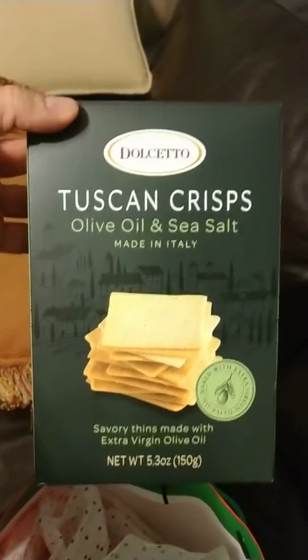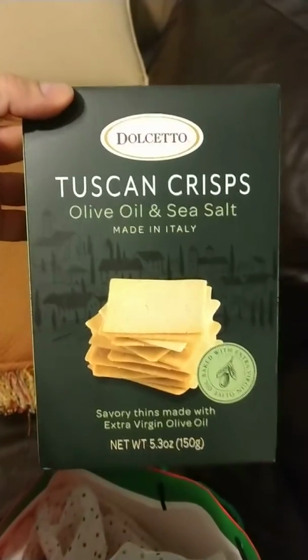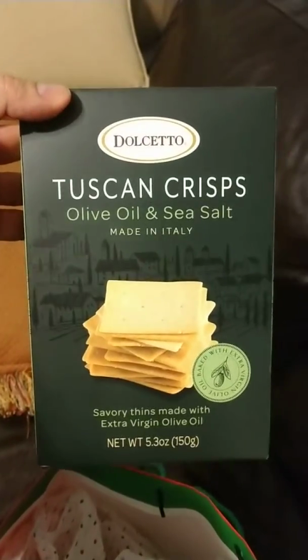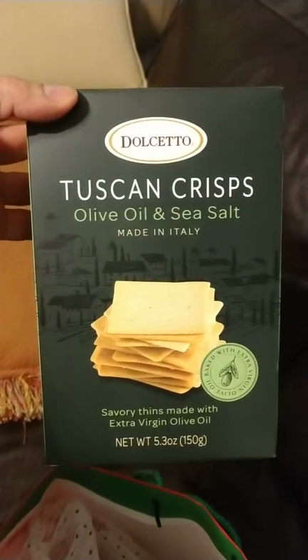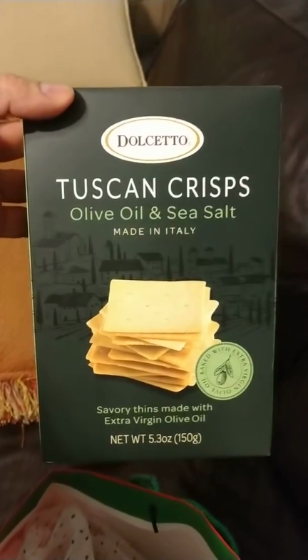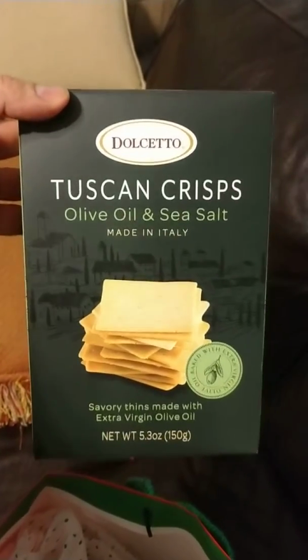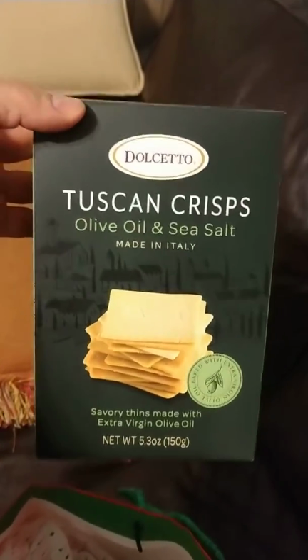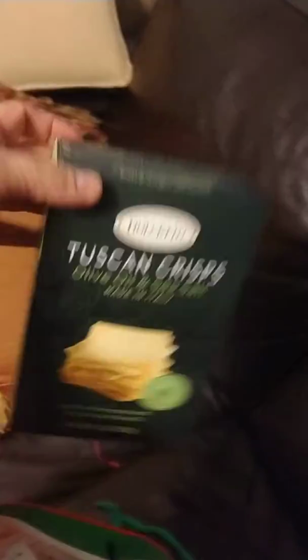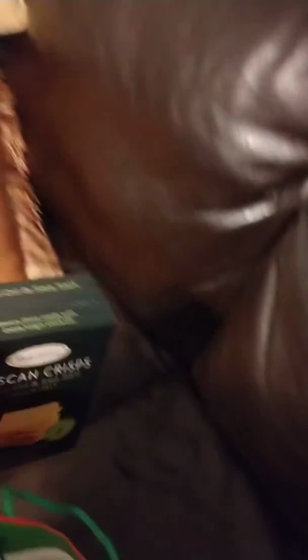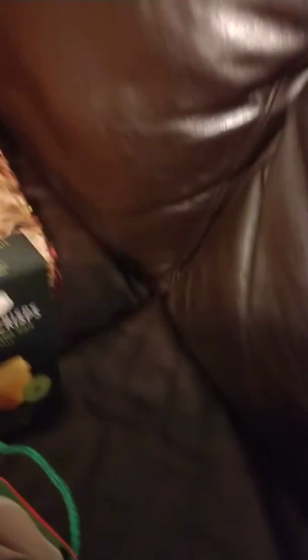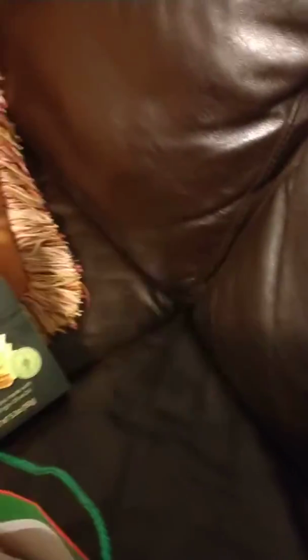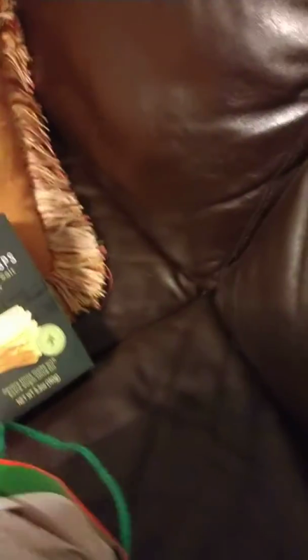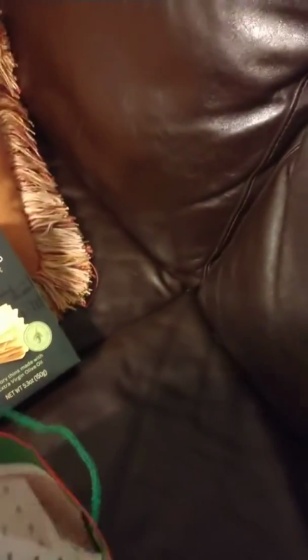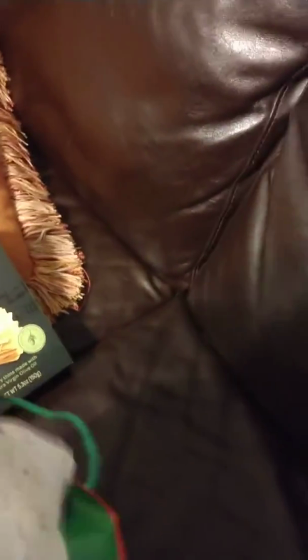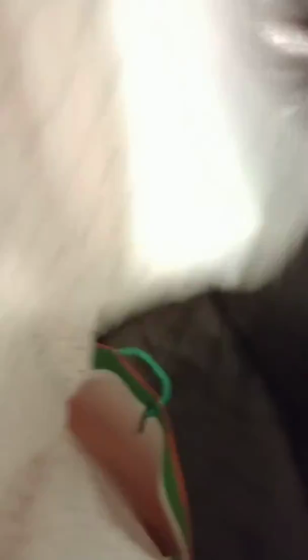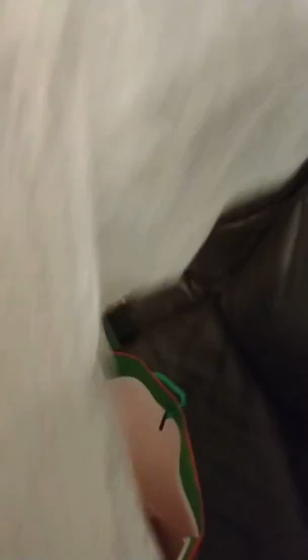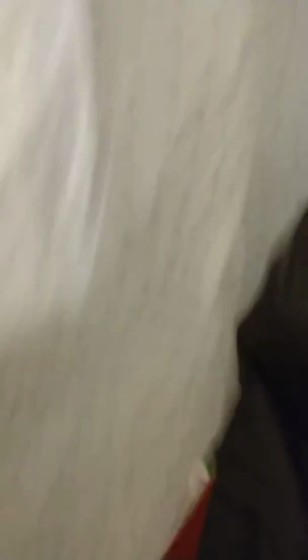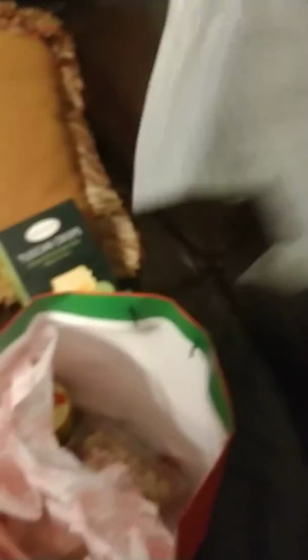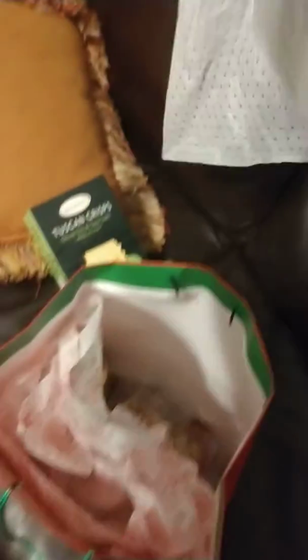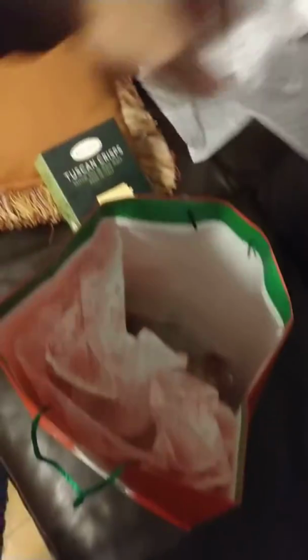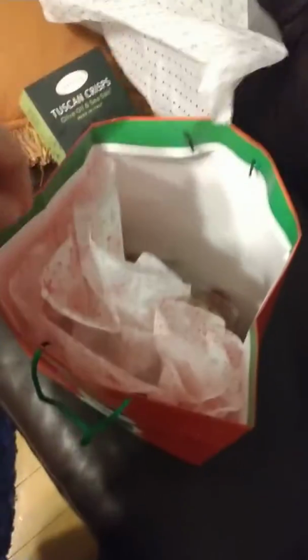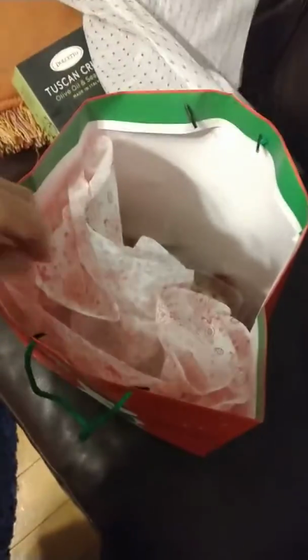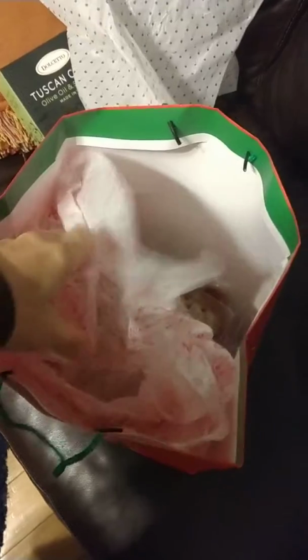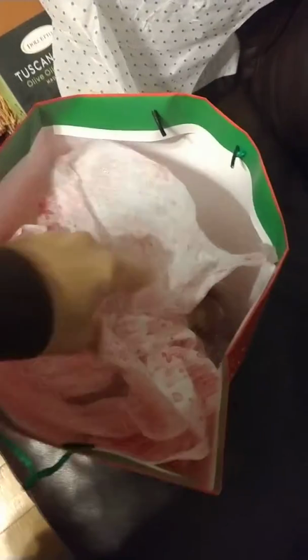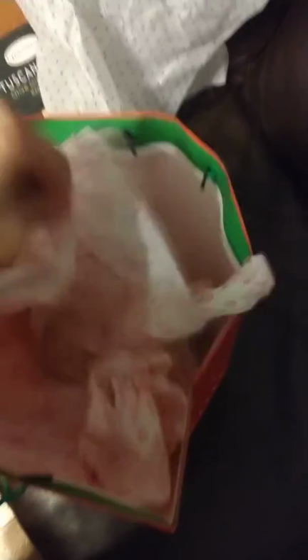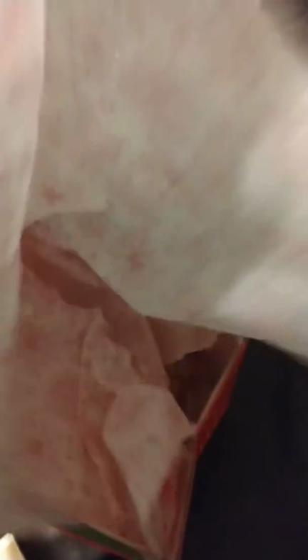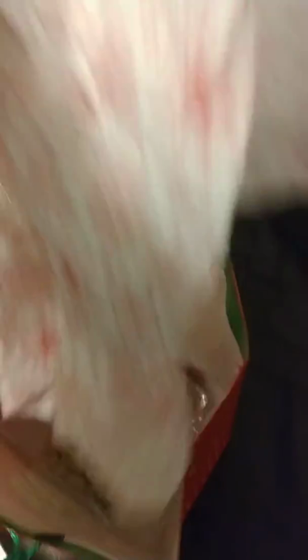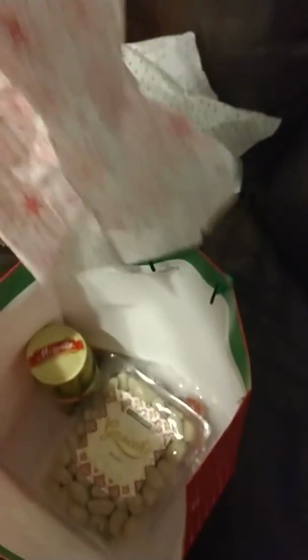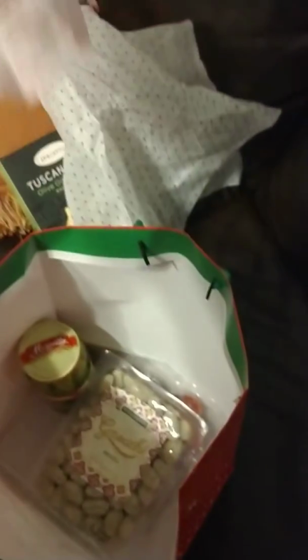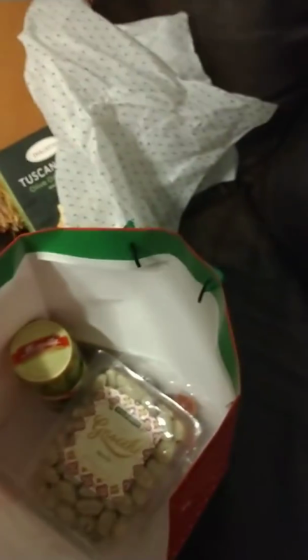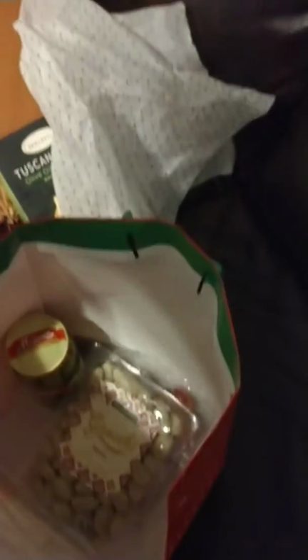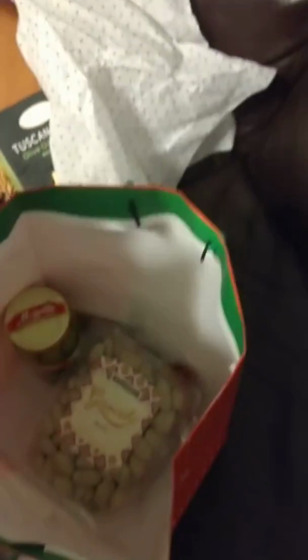Tuscan Crisp, olive oil and sea salt. Lots of wrapping paper. More tissue paper.